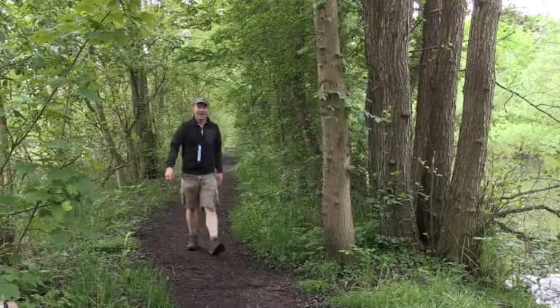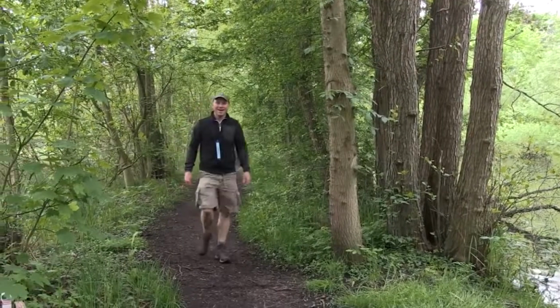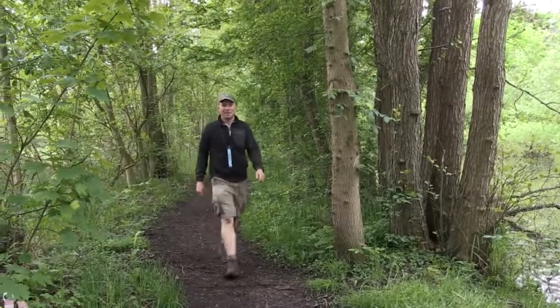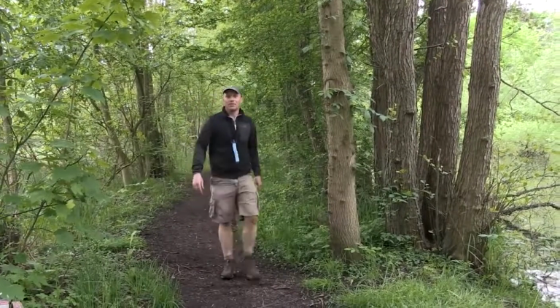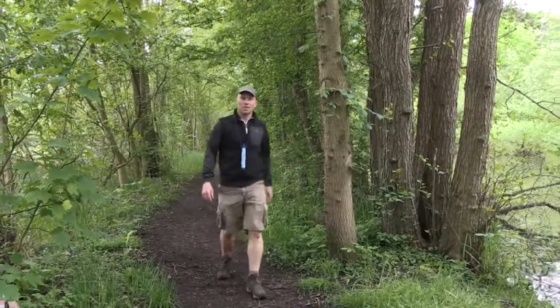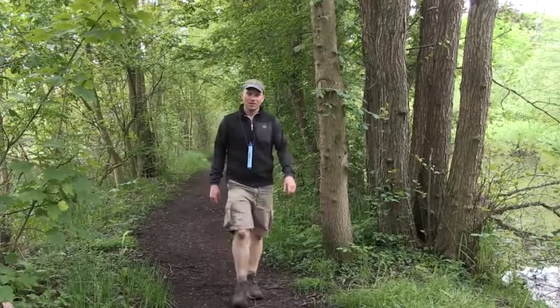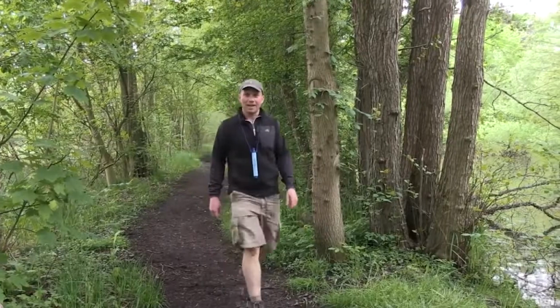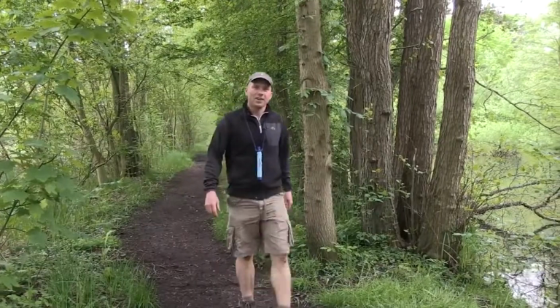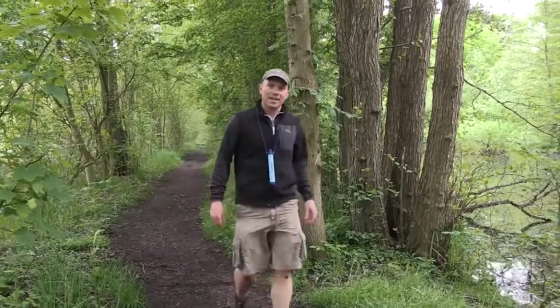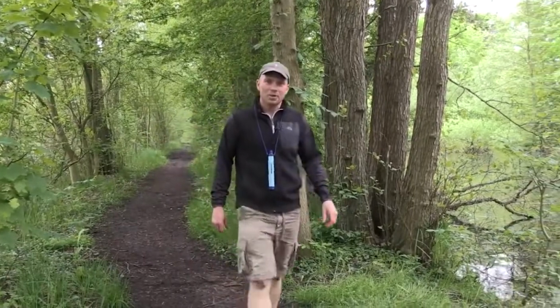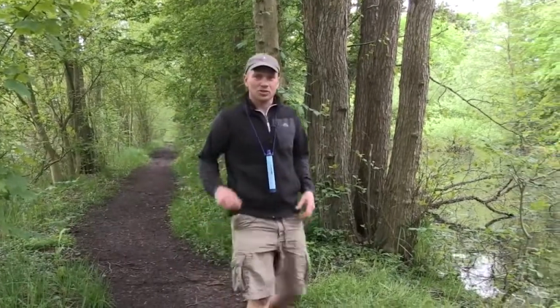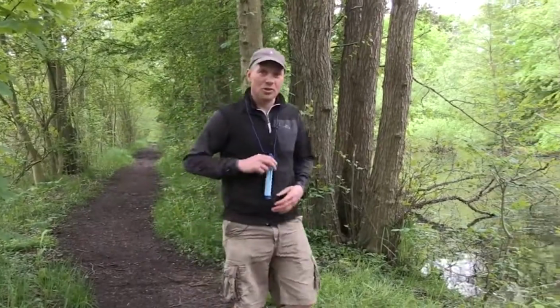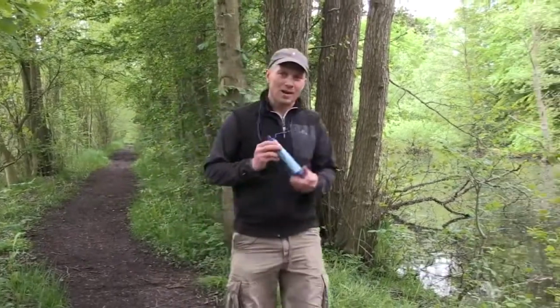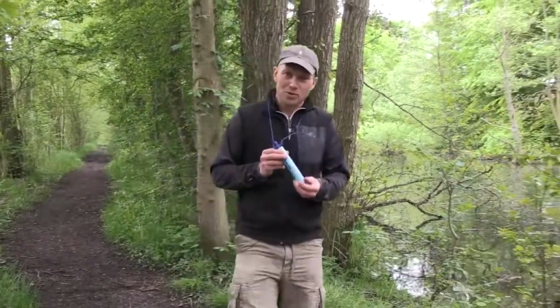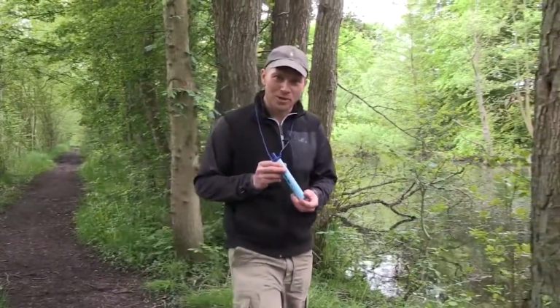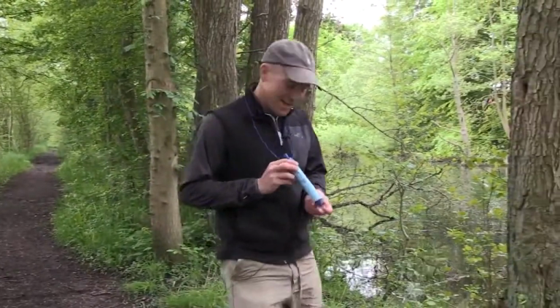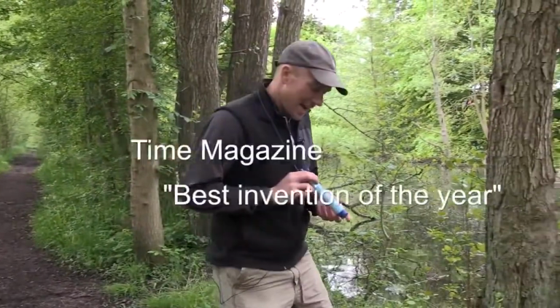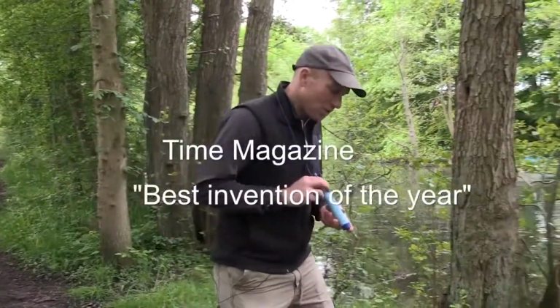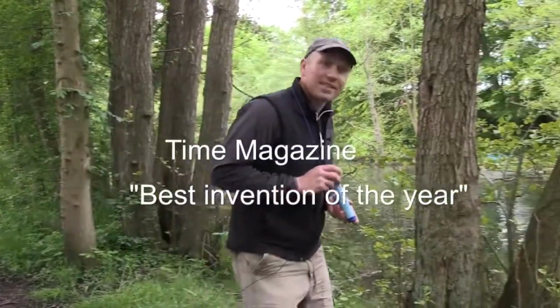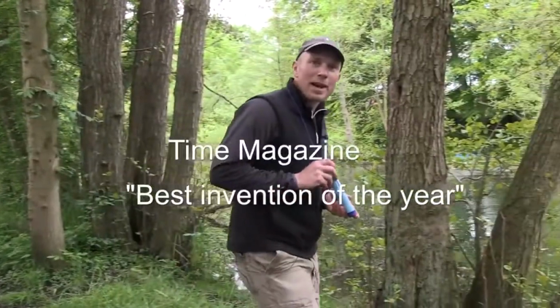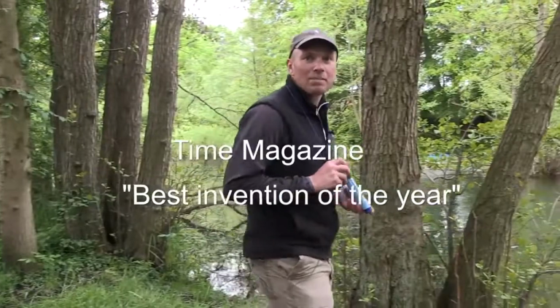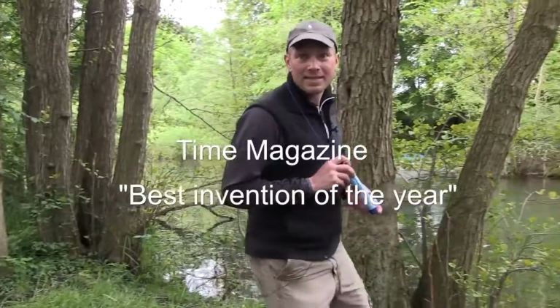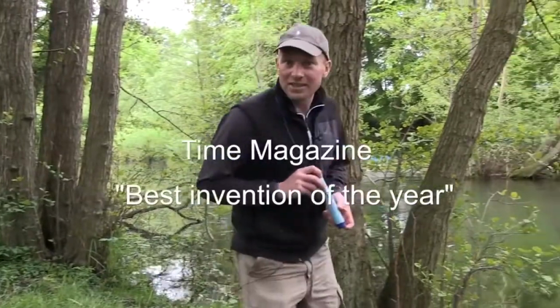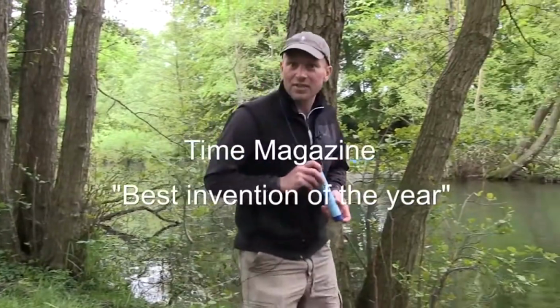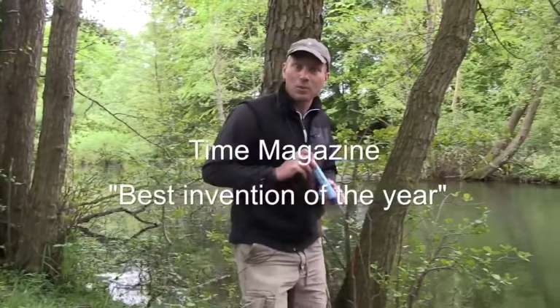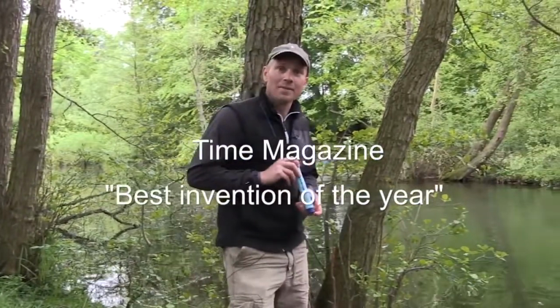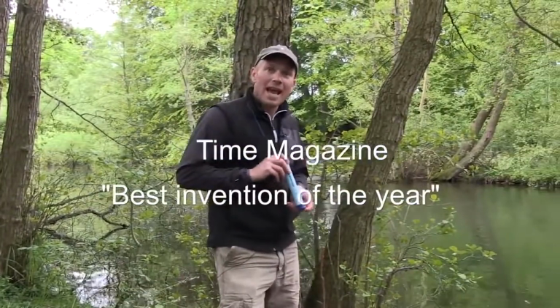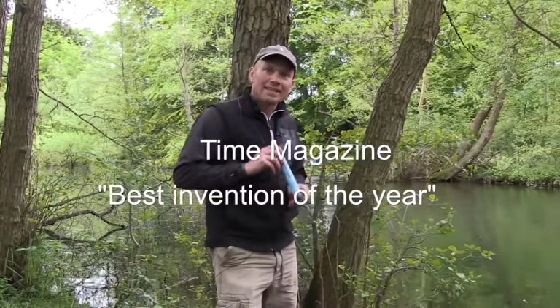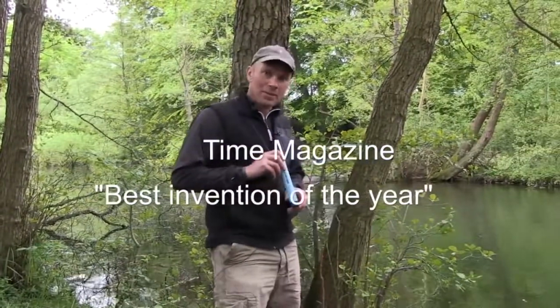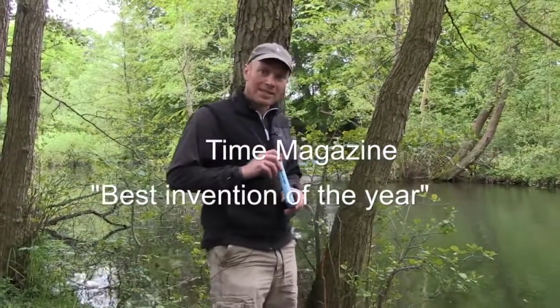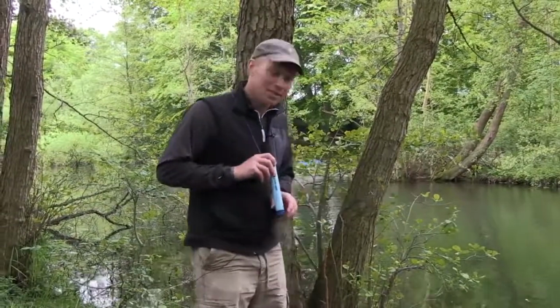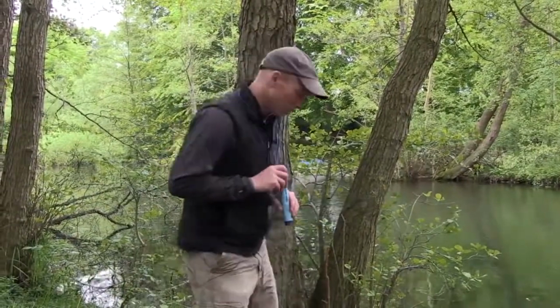Hi, I'm Nikolaj from Water and Life. Today I'm going to show you how LiveStraw works. LiveStraw is the Time Magazine Best Invention of the Year winner and it's extremely easy to use.